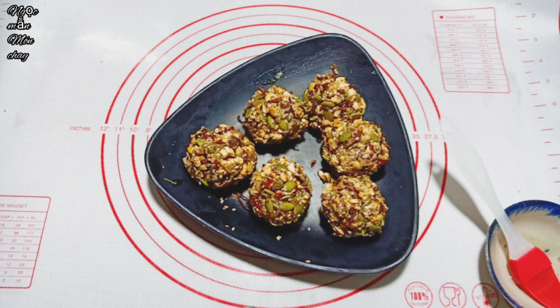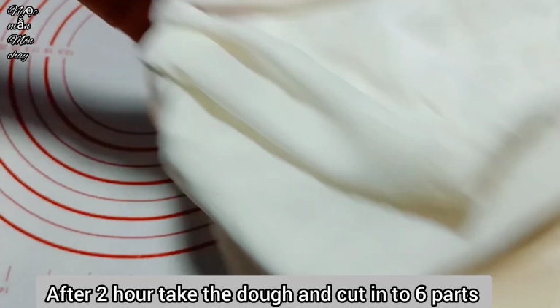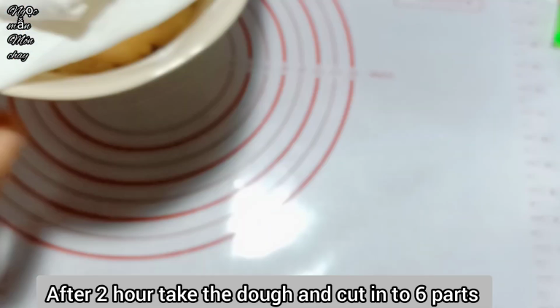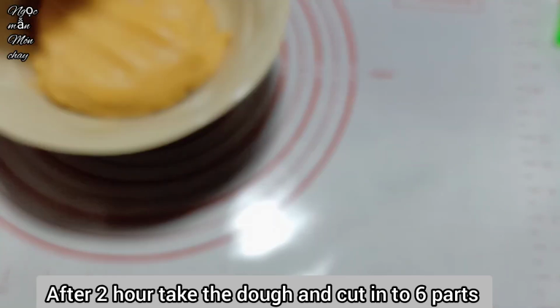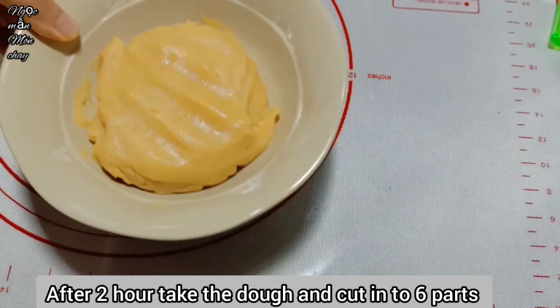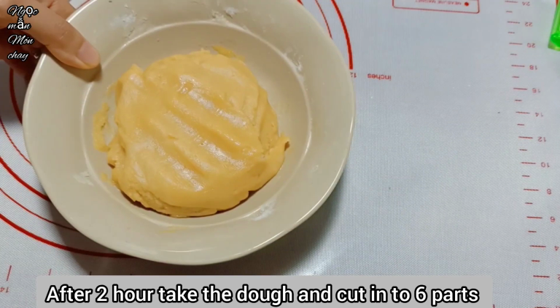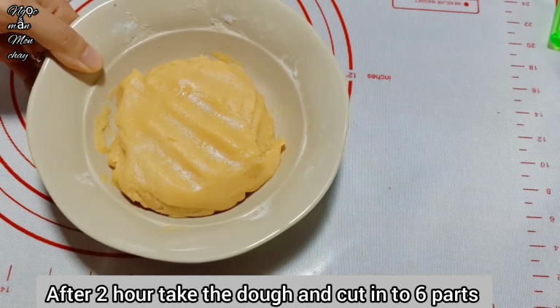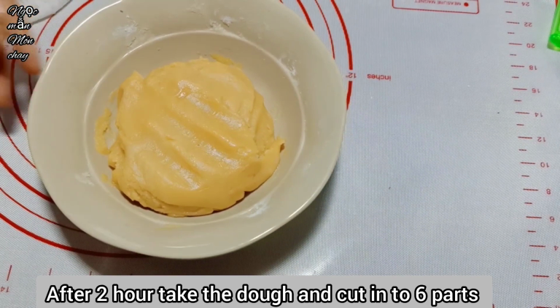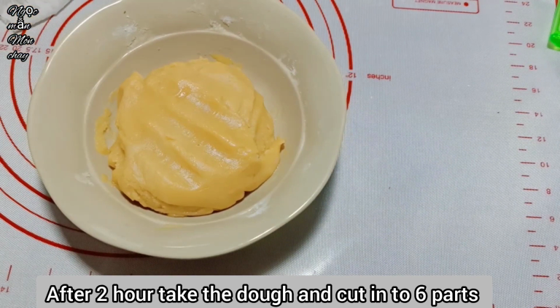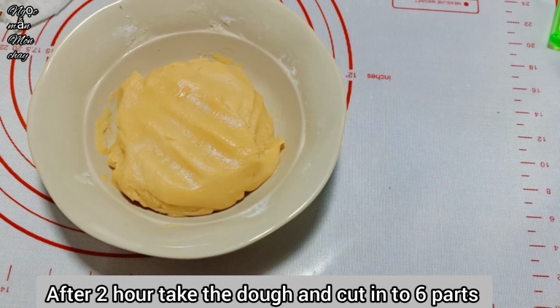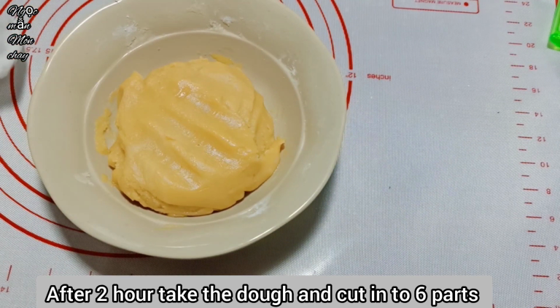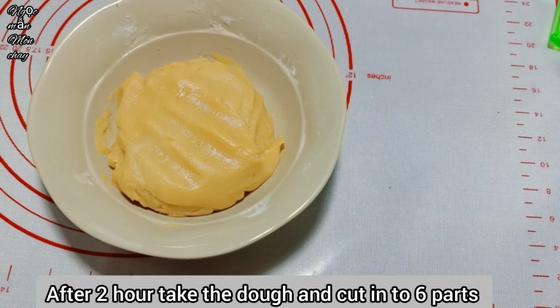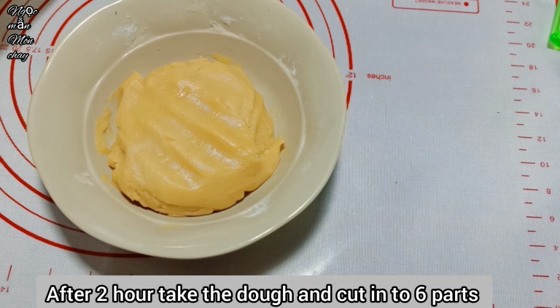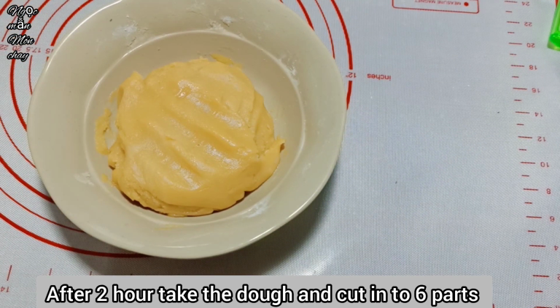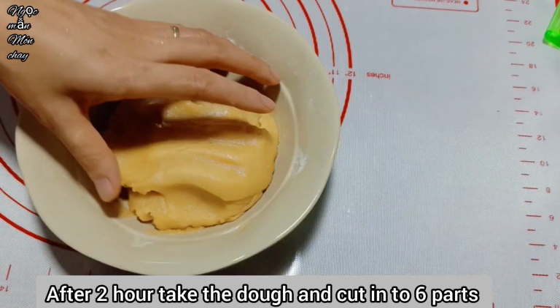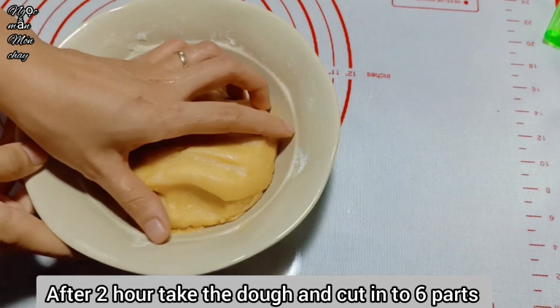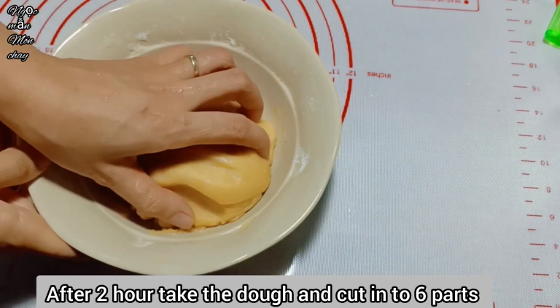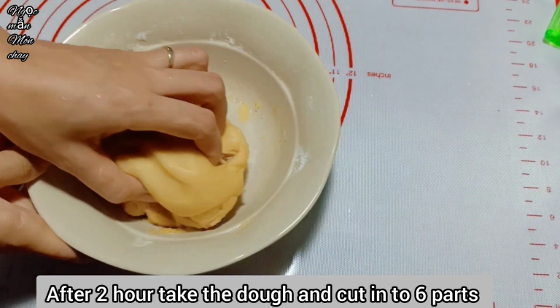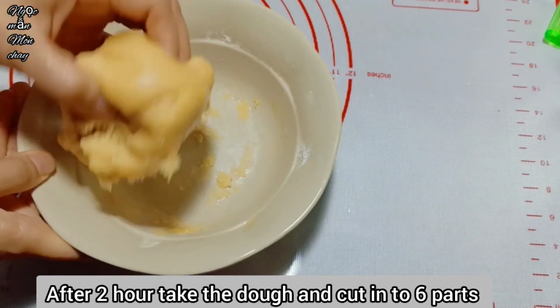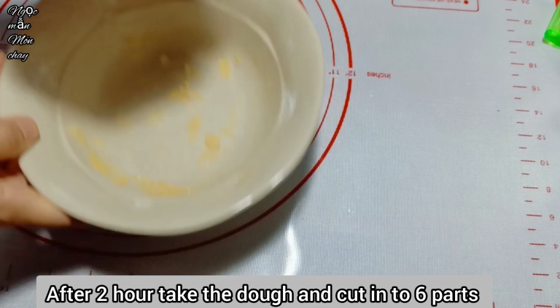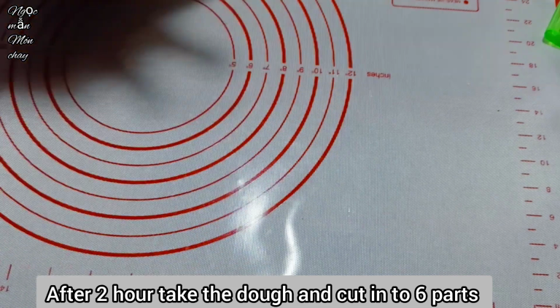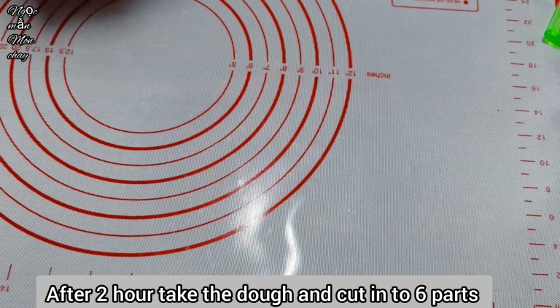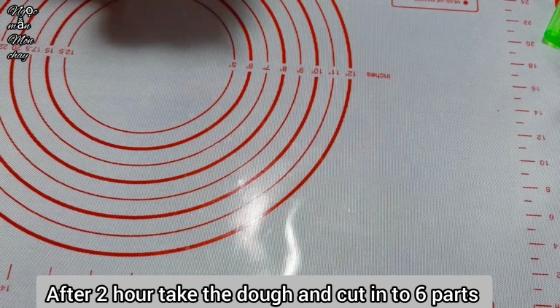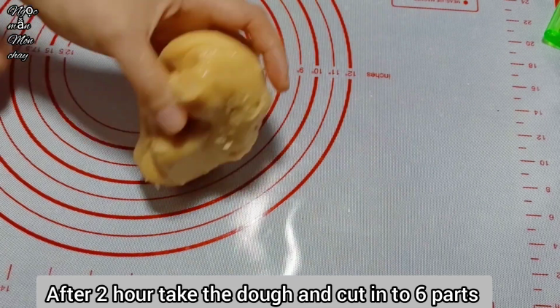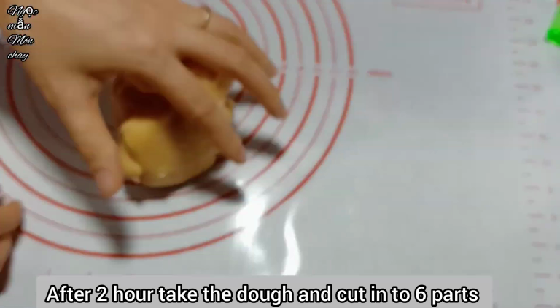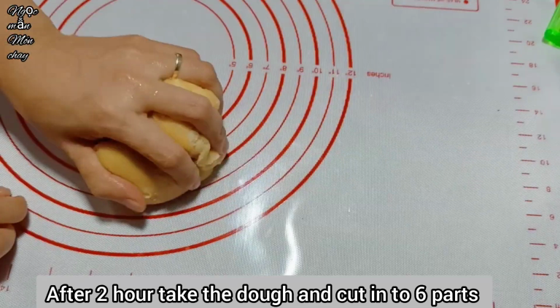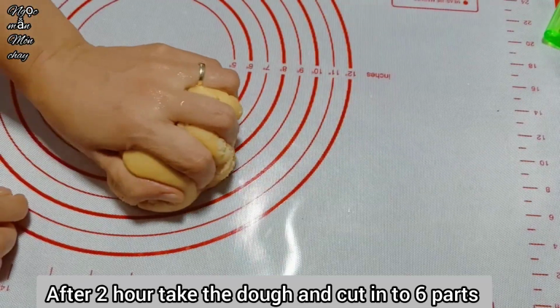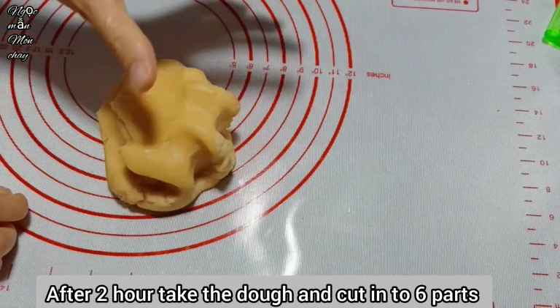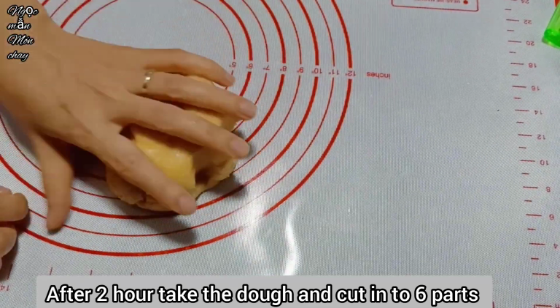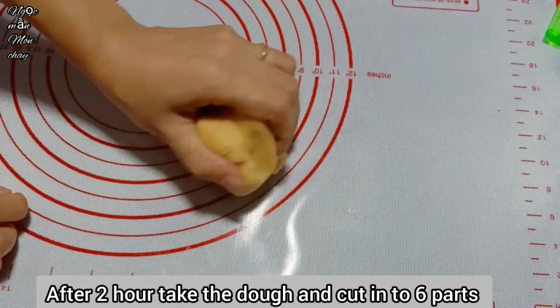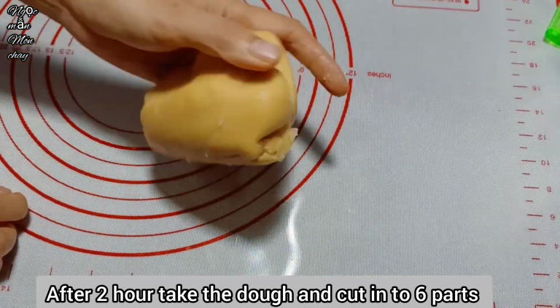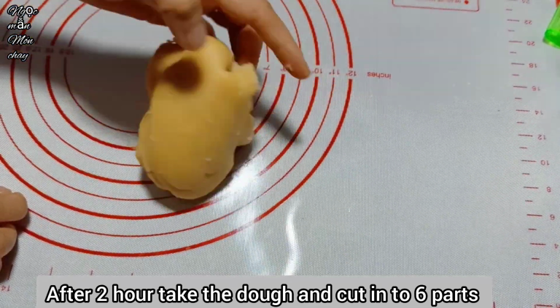Here is the dough shell that Ngọc Mẫn has rested for 2 hours. Now divide it into 6 portions of 50g each.